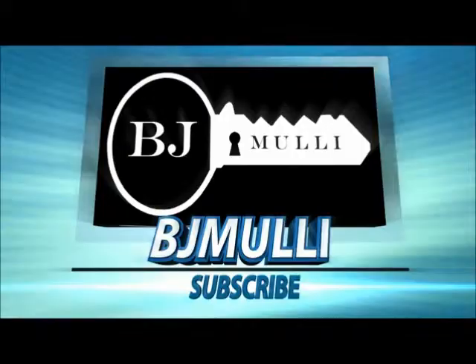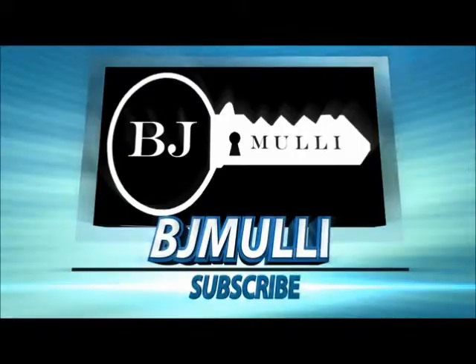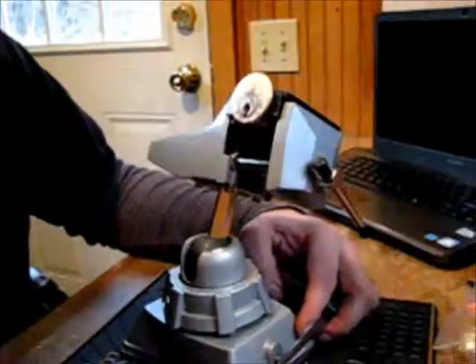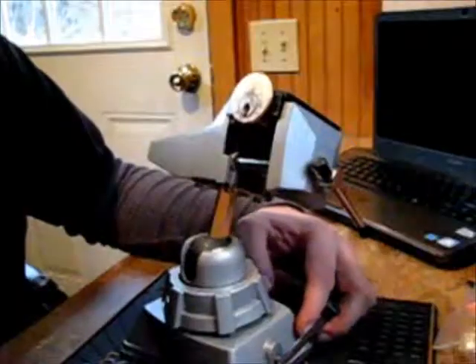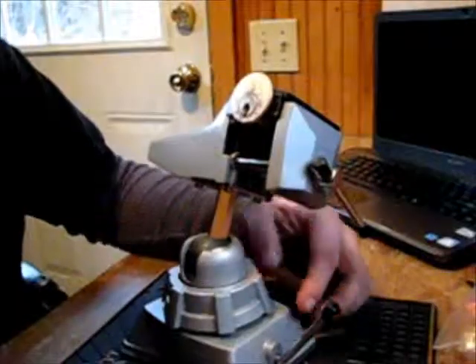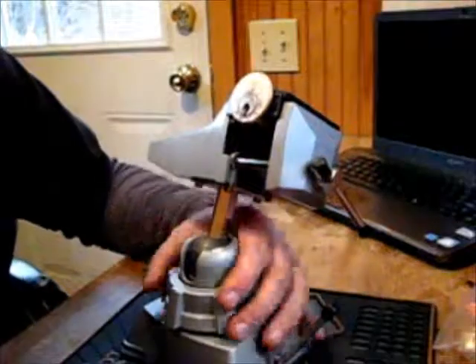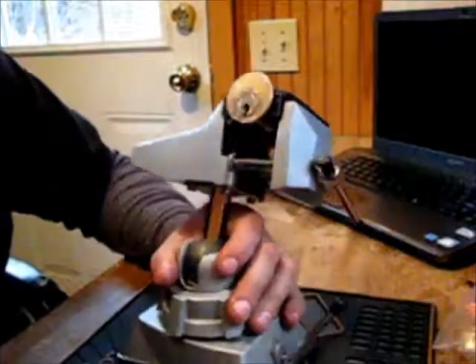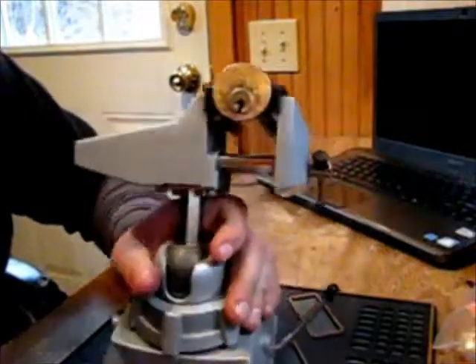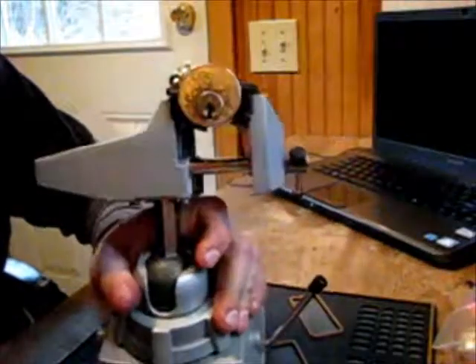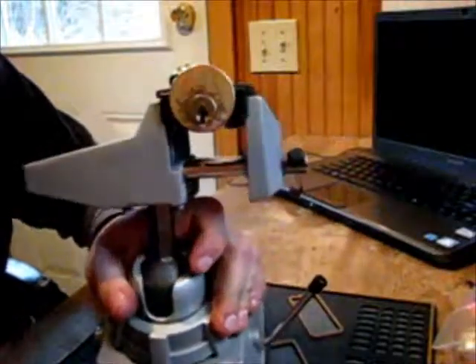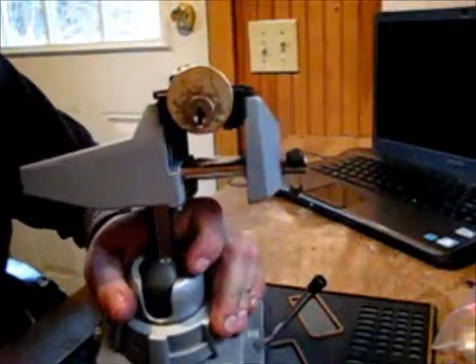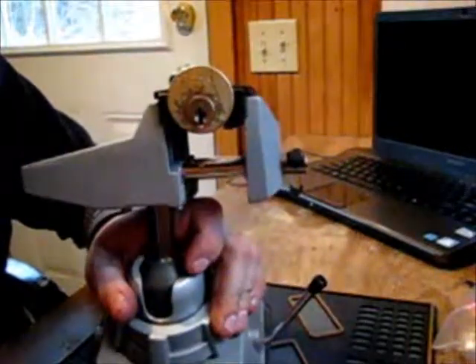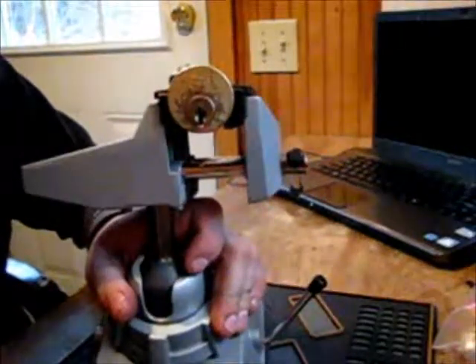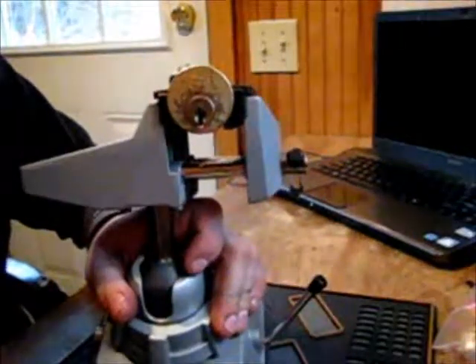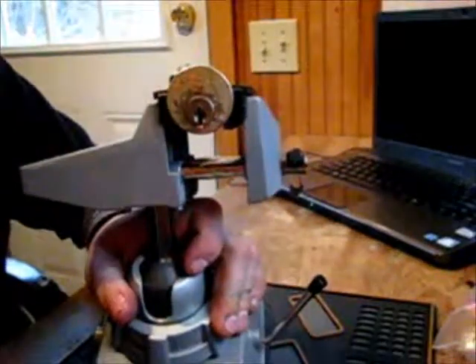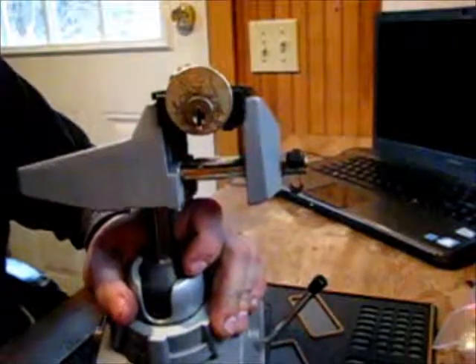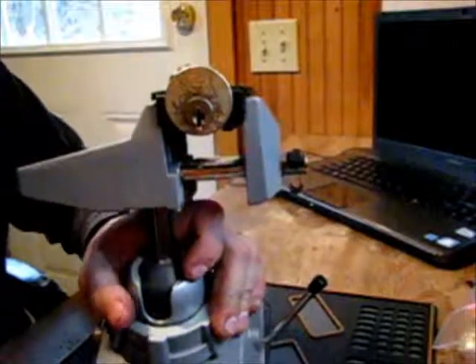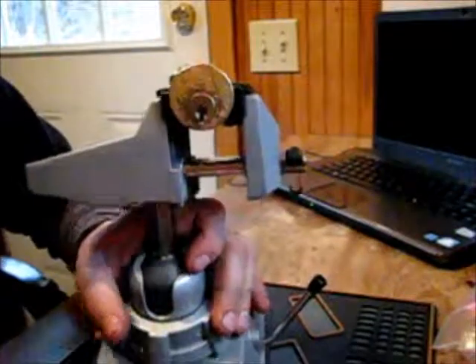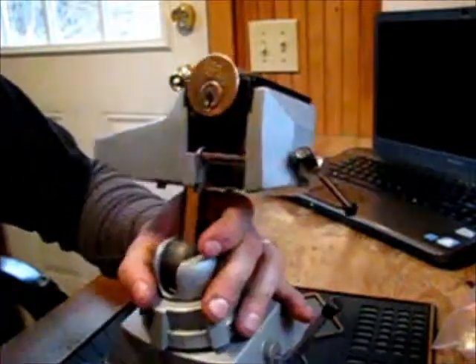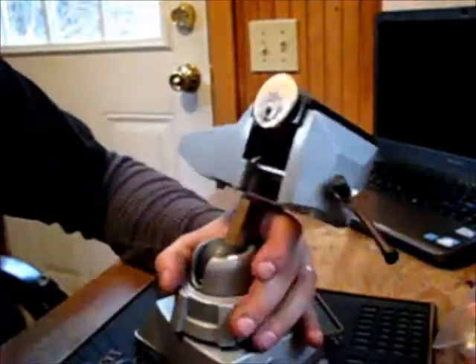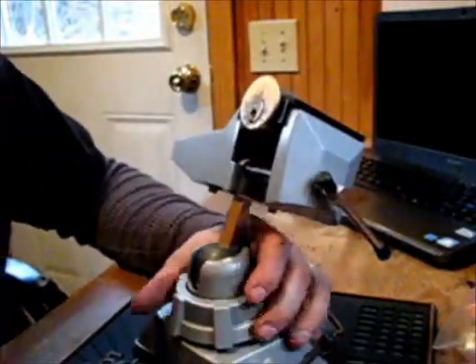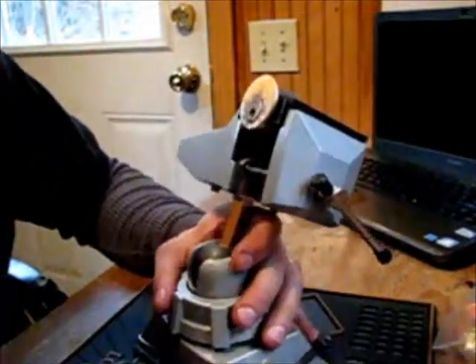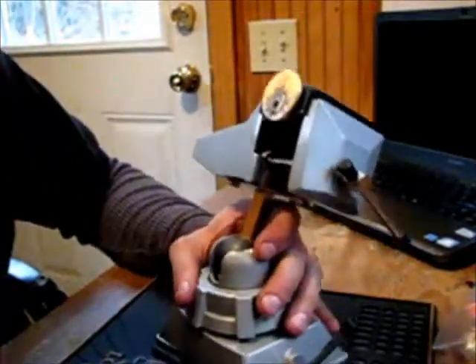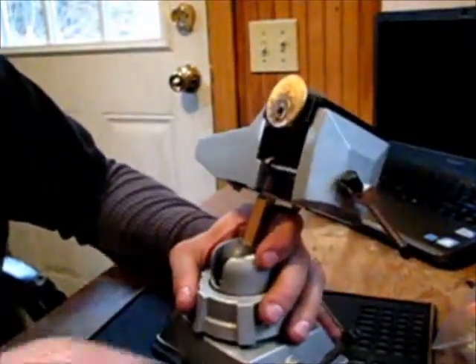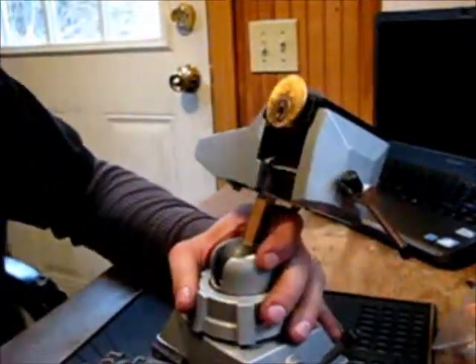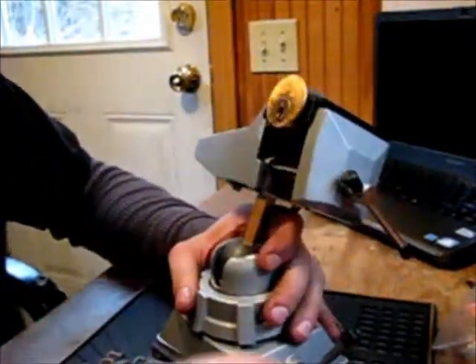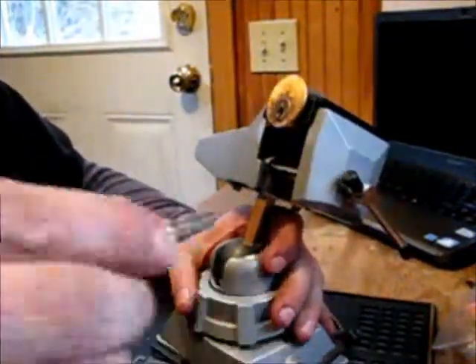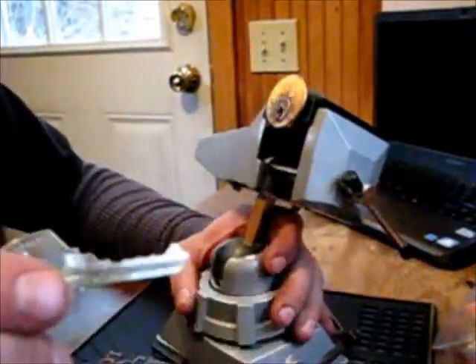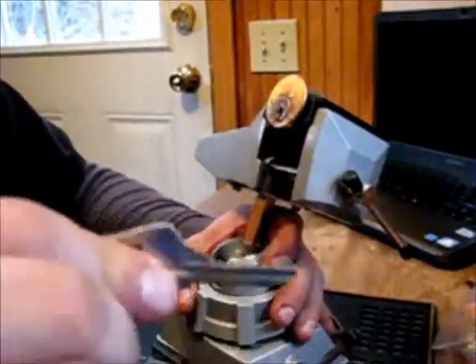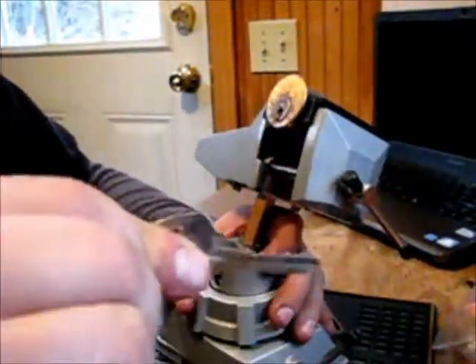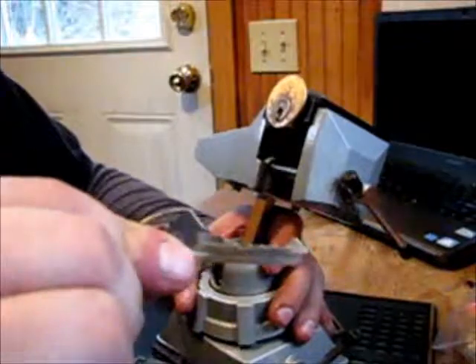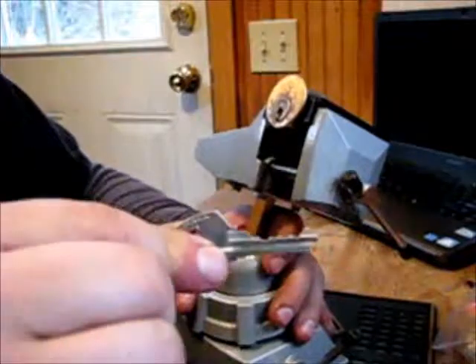Hey guys, here I have the Corbin challenge lock — I think this one had the screw in it. This is the key for it.